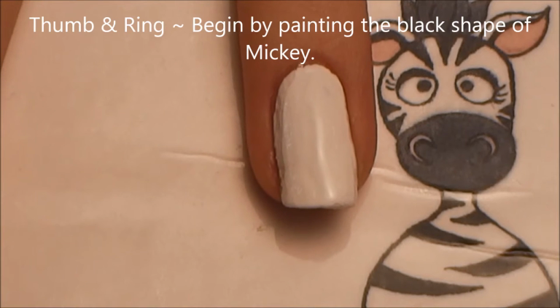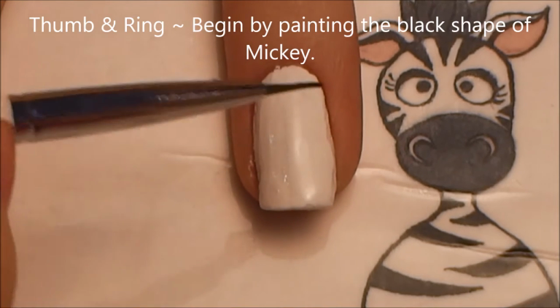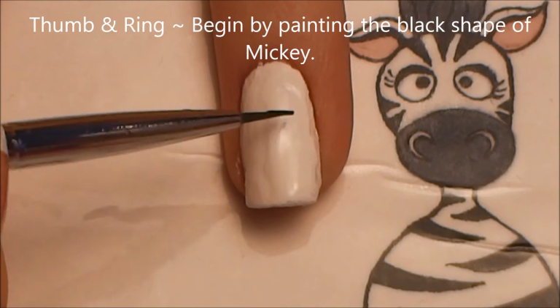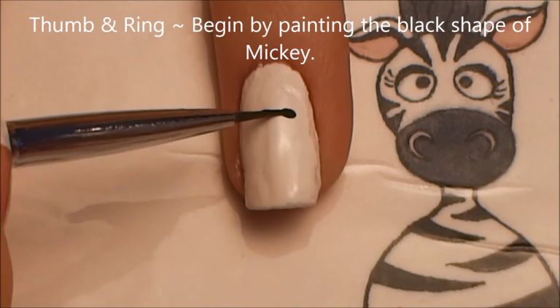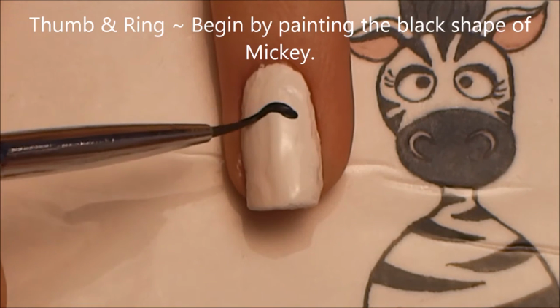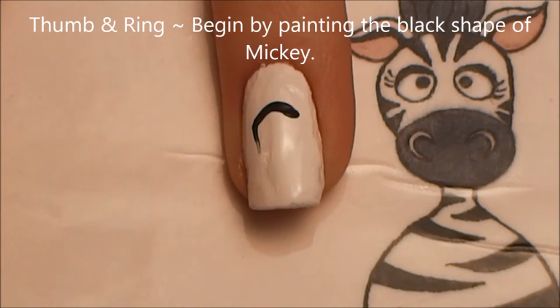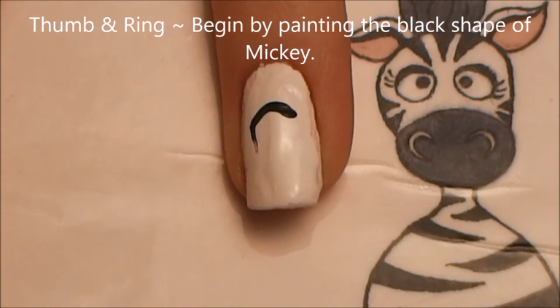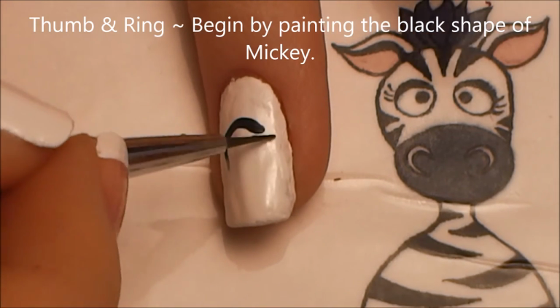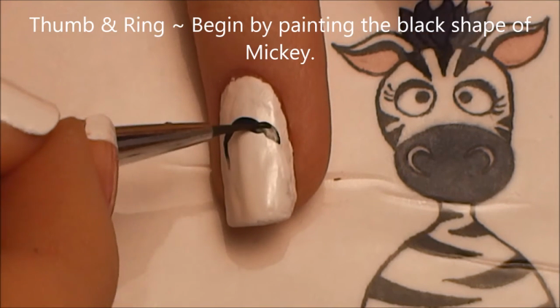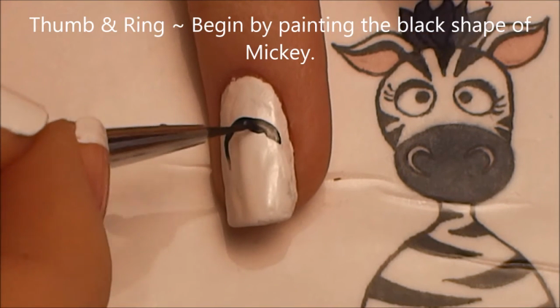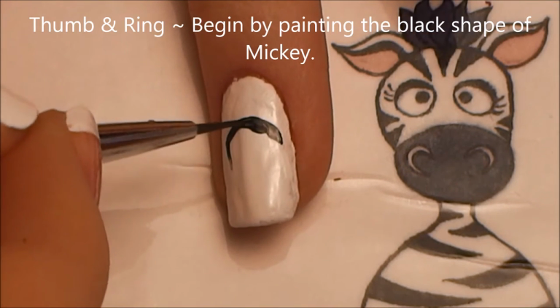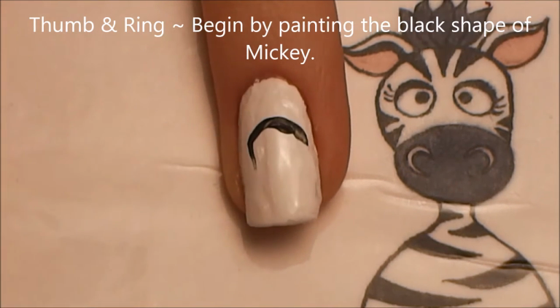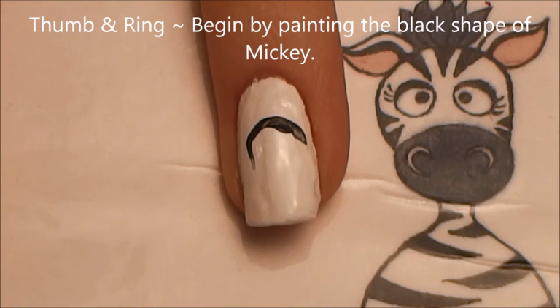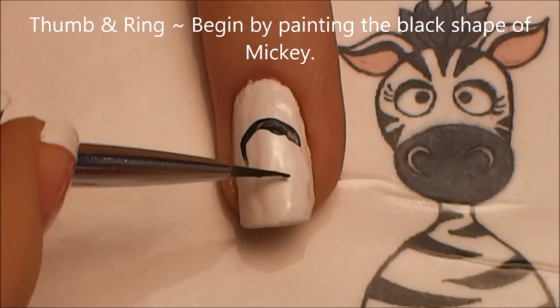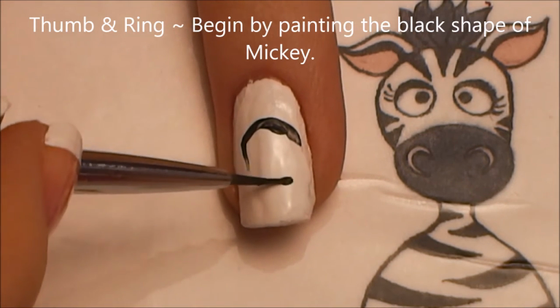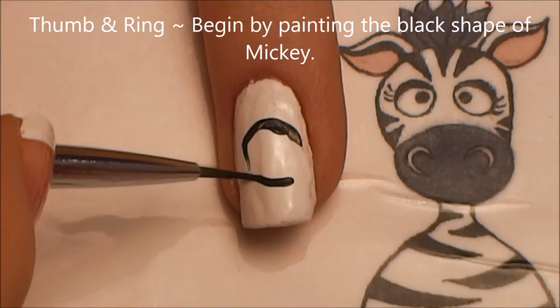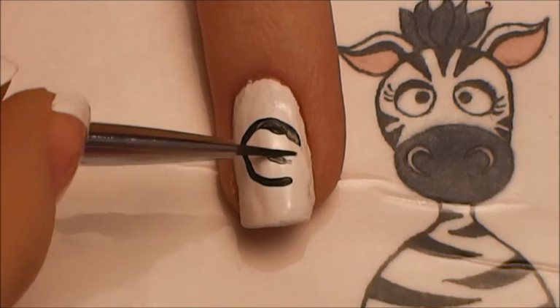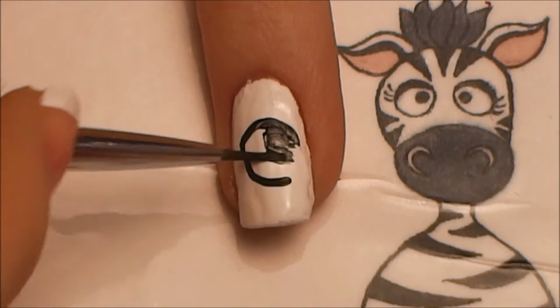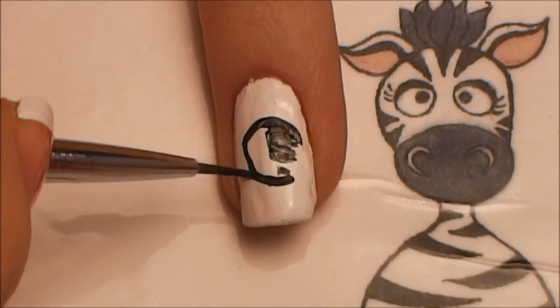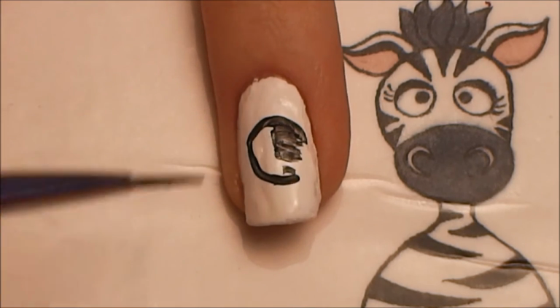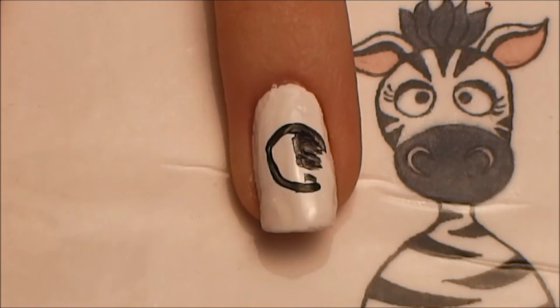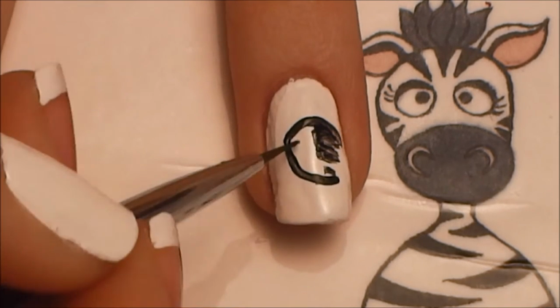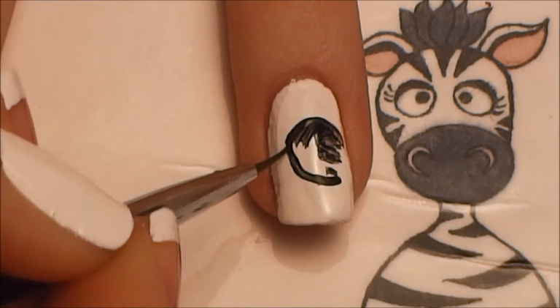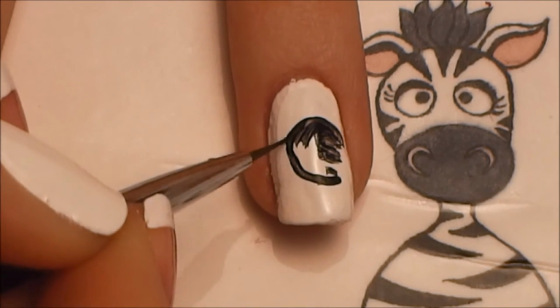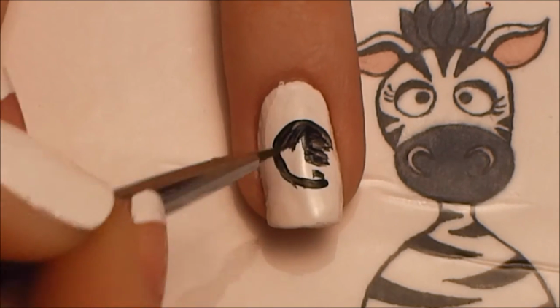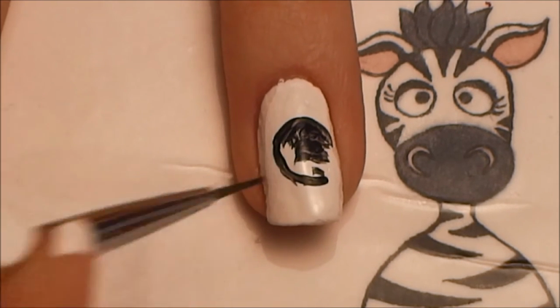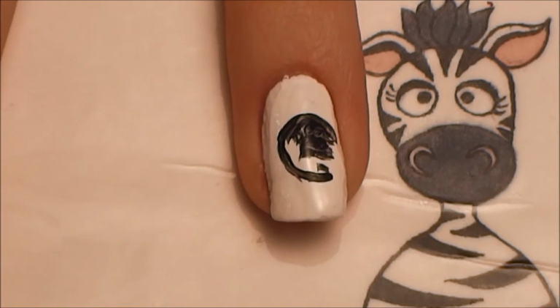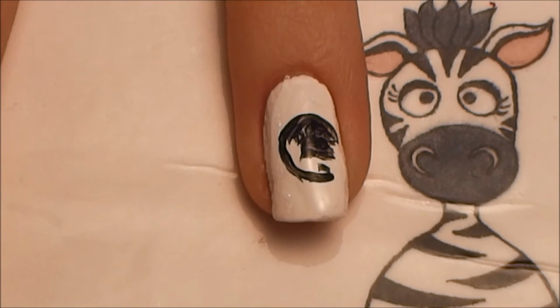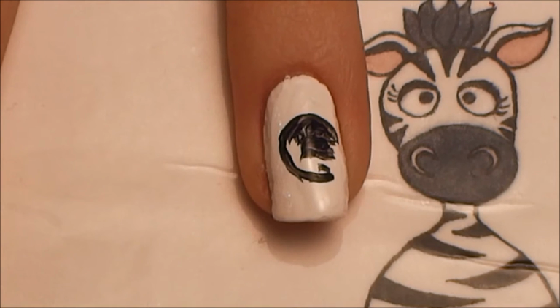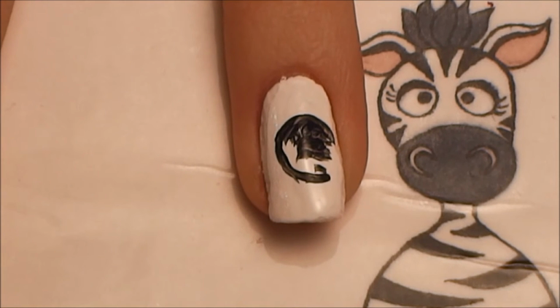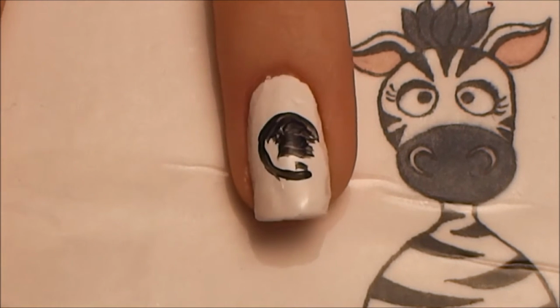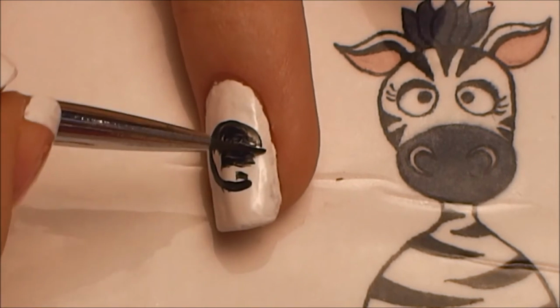On your thumb and ring nails, we're going to be painting Mickey Mouse. So we're going to start with black and paint the shape of Mickey Mouse, then fill in where his eyes and his face are. Just start by painting his shape — begin with a circle about in the middle of your nail.